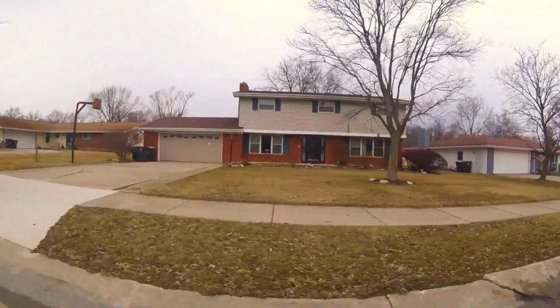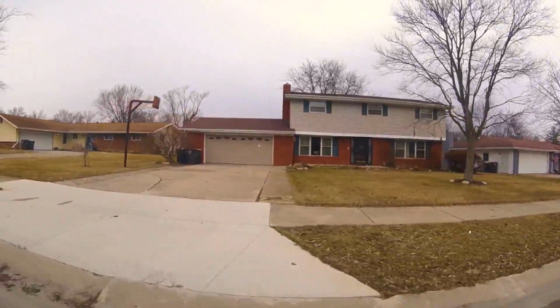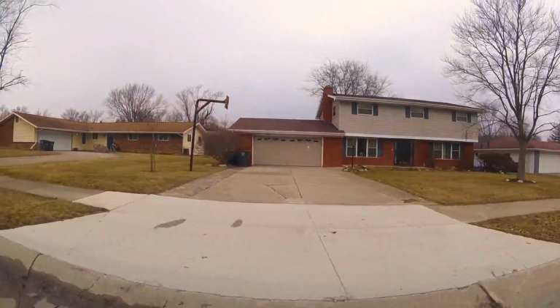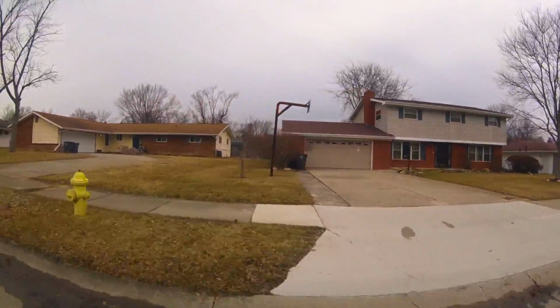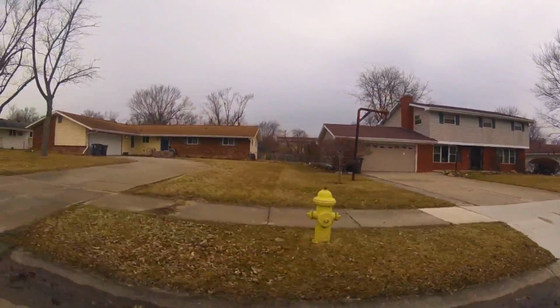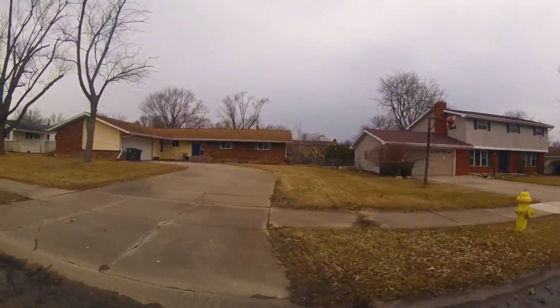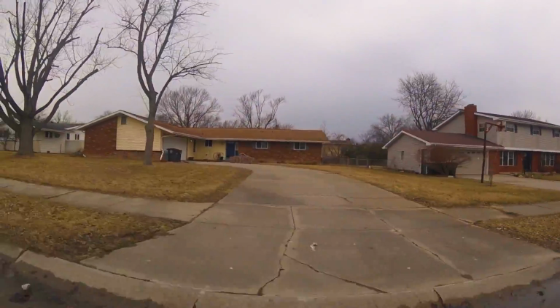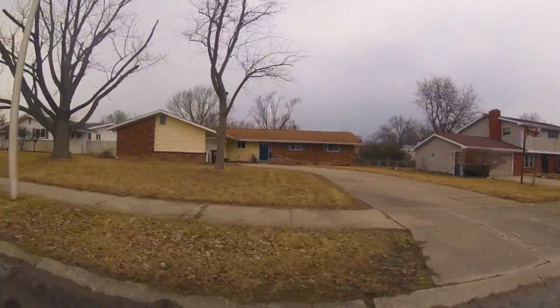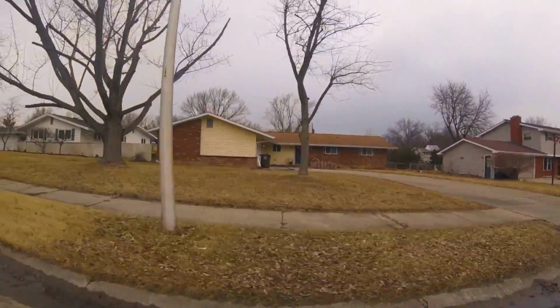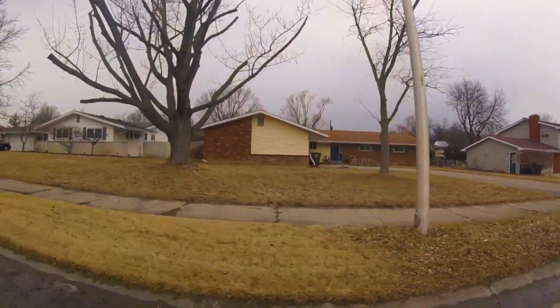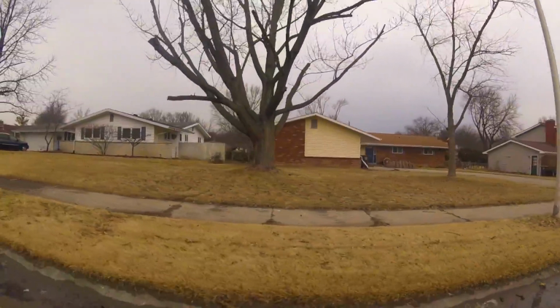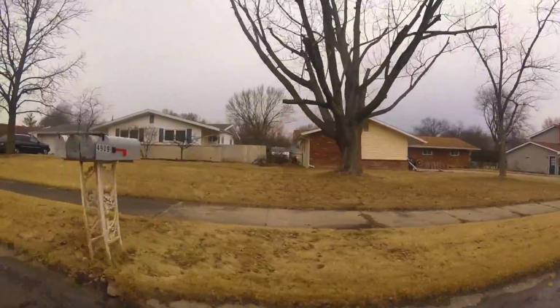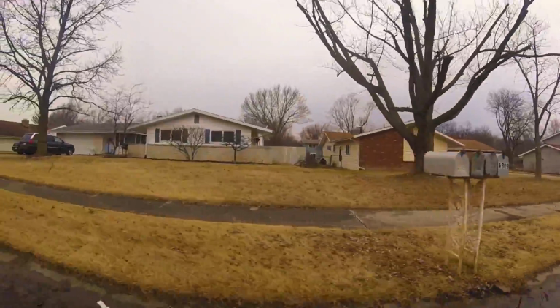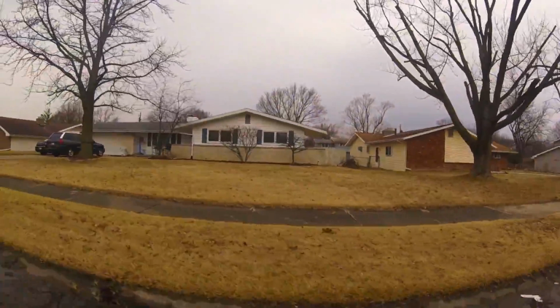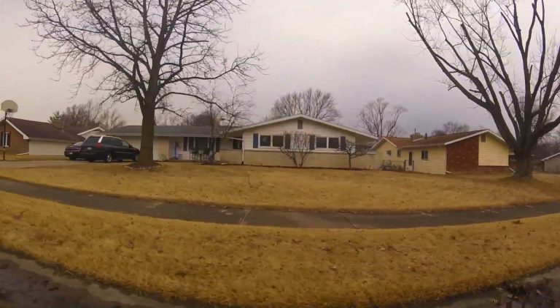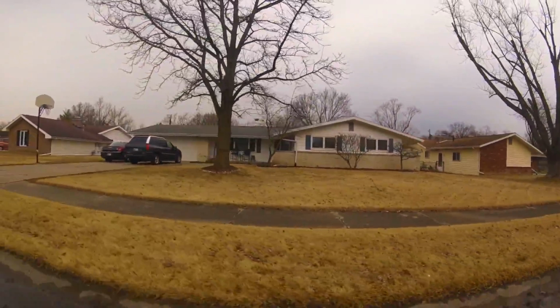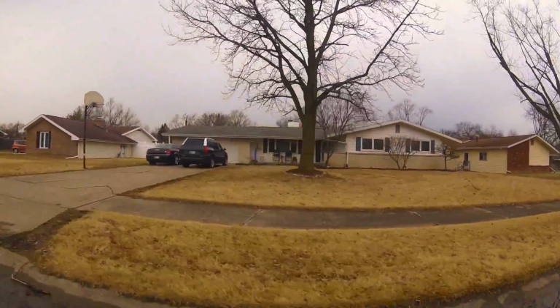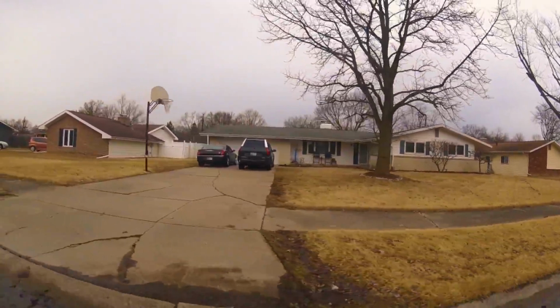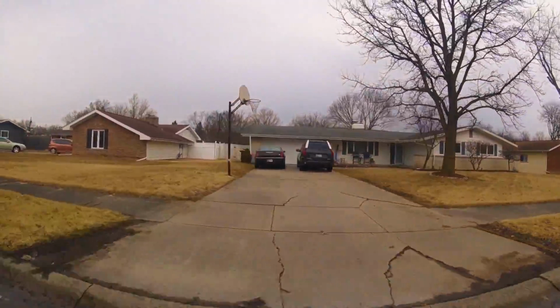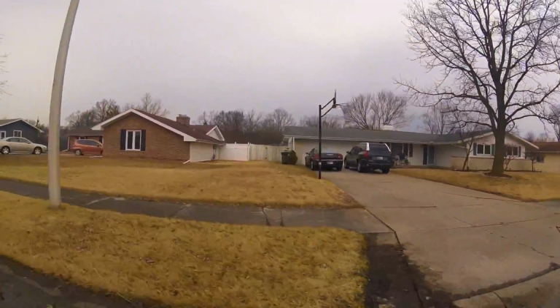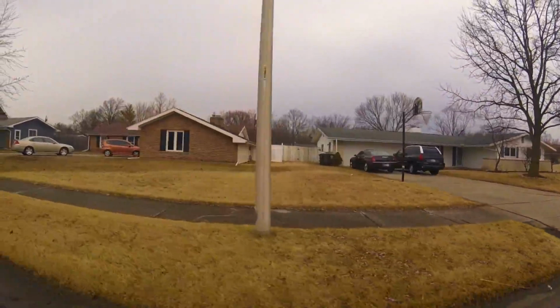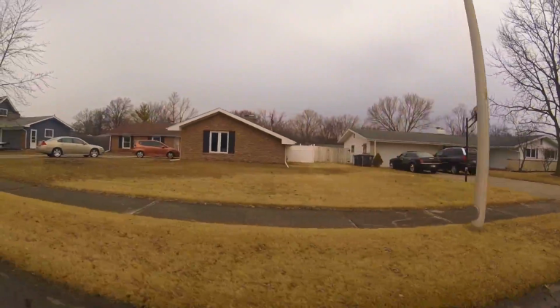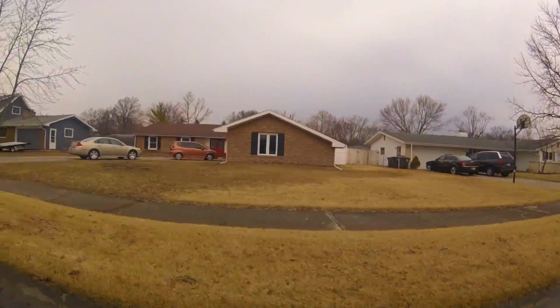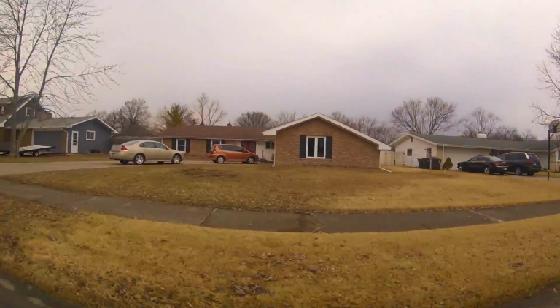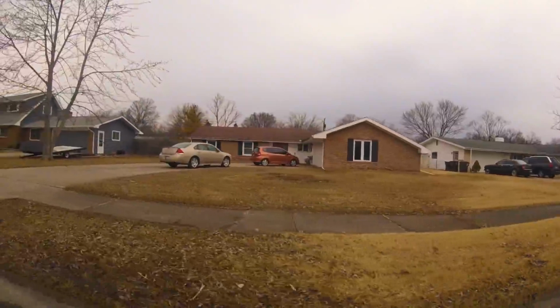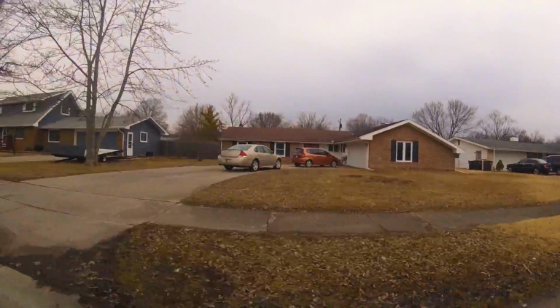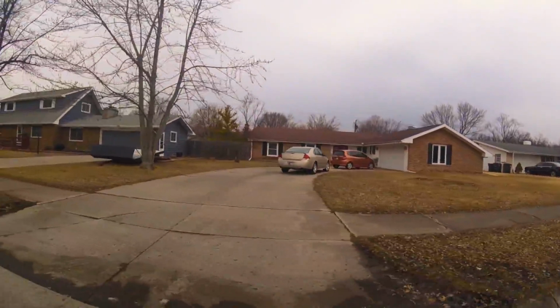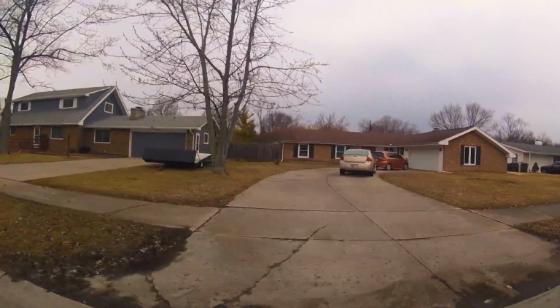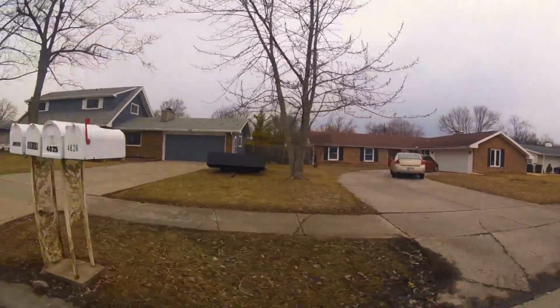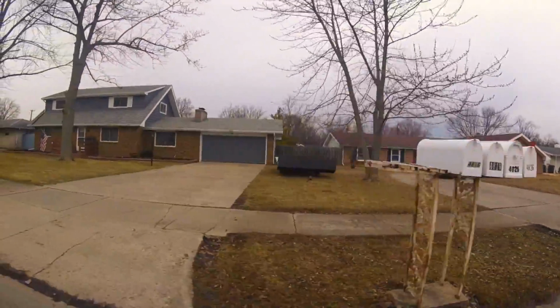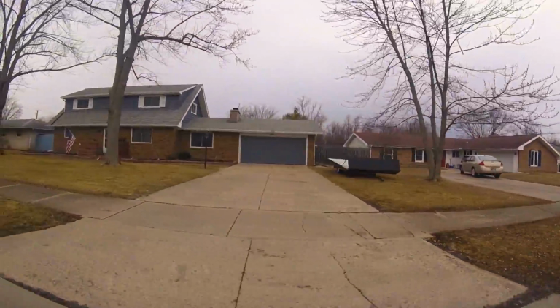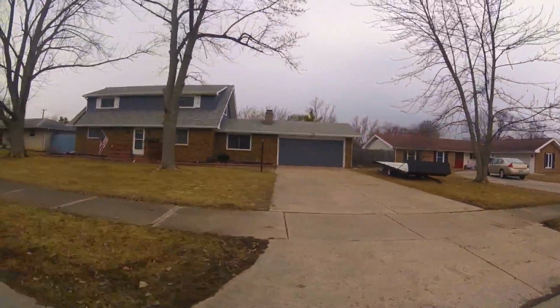We hope that you've enjoyed your 90-second tour of Brookside Park. Click on the link below to see the most current list of homes for sale in this beautiful neighborhood. If you see something you like, give us a call, and we'll be happy to schedule a showing with you right away.